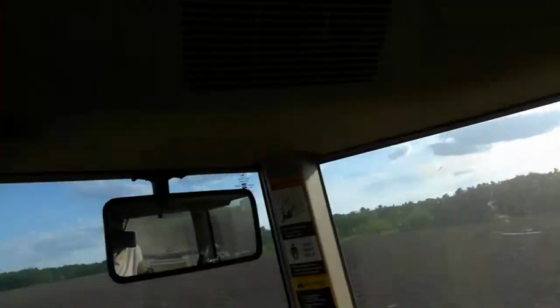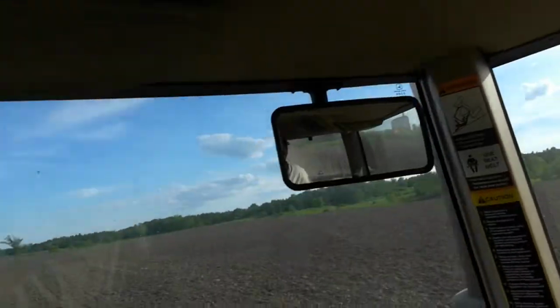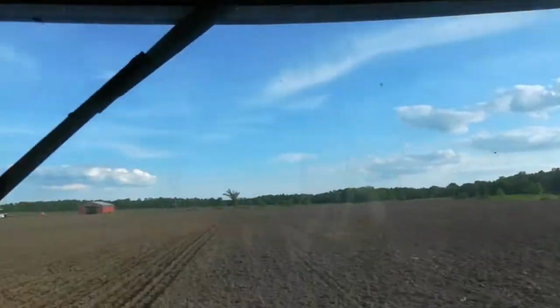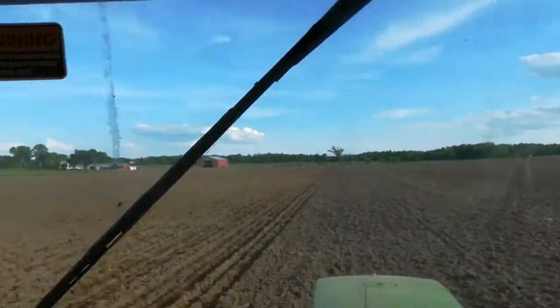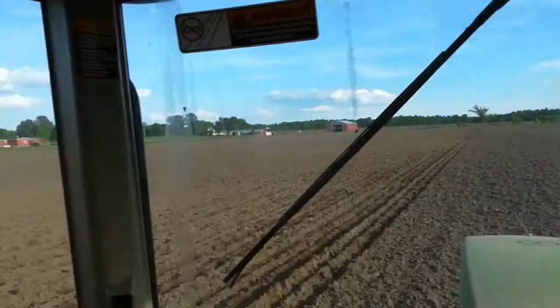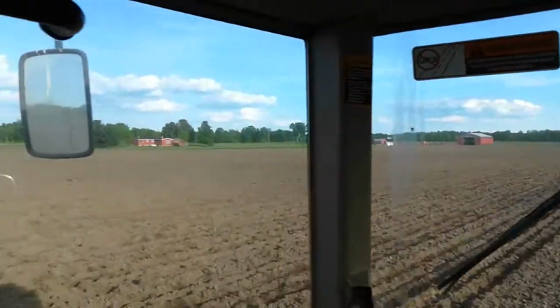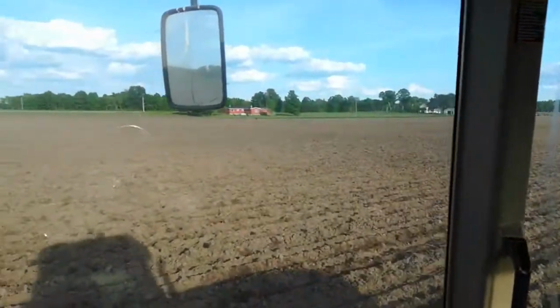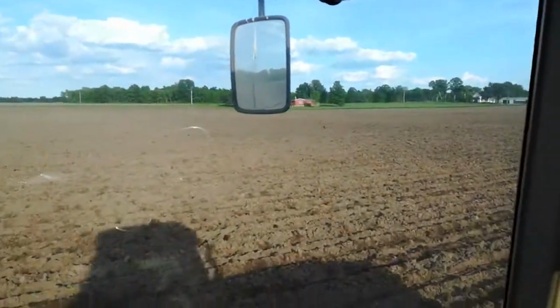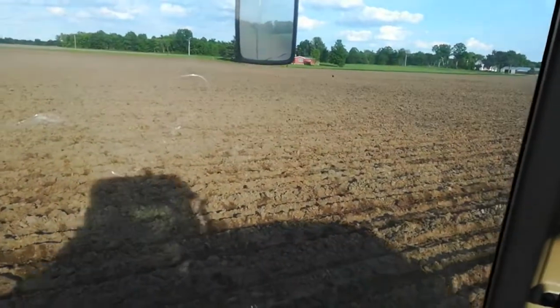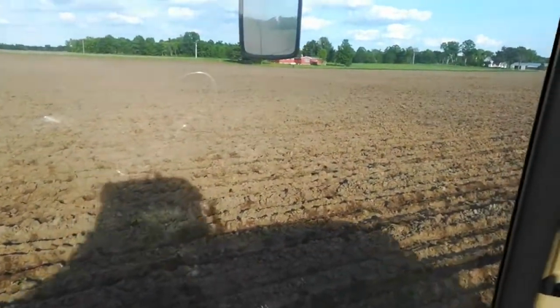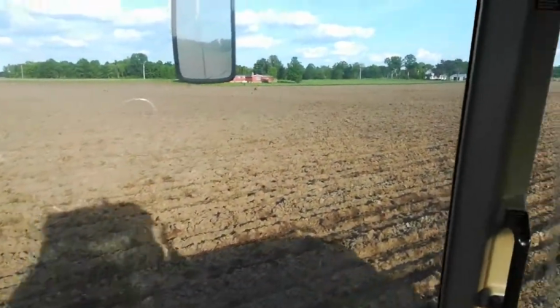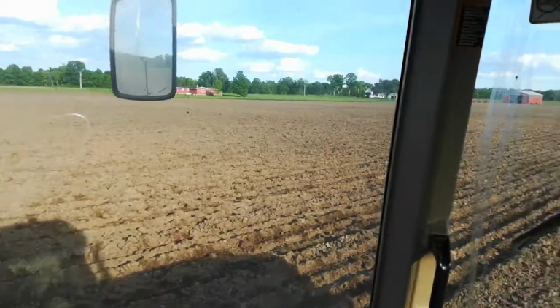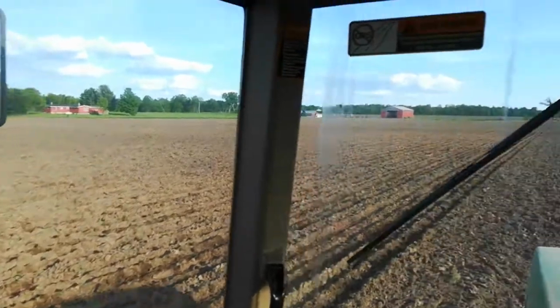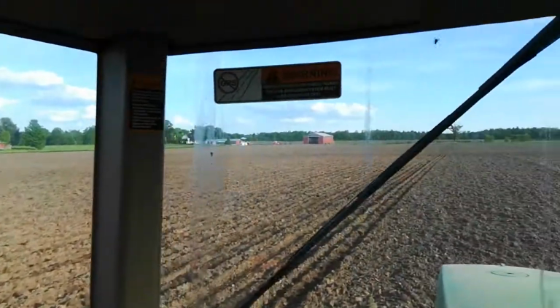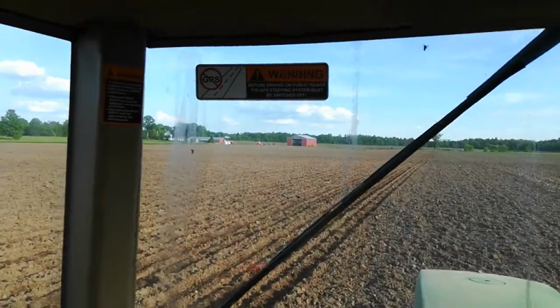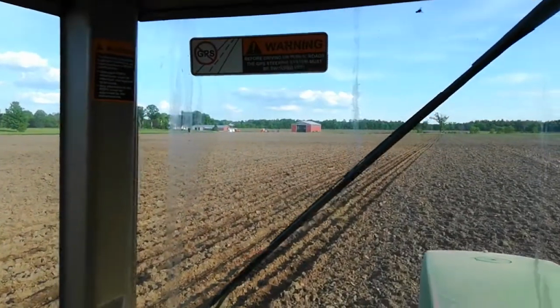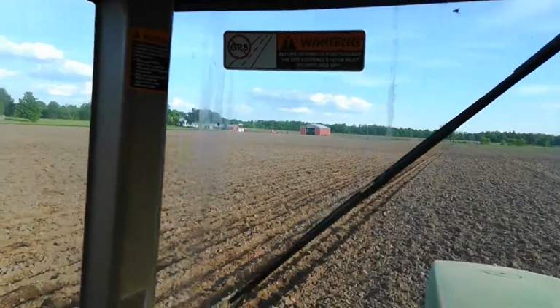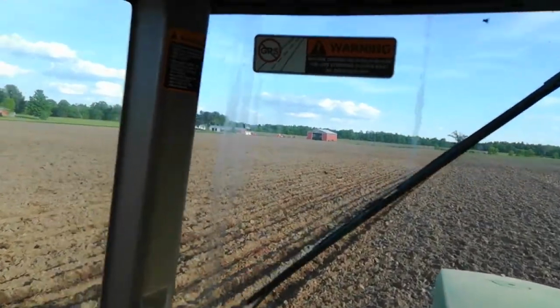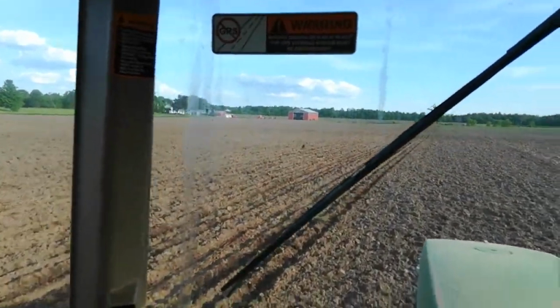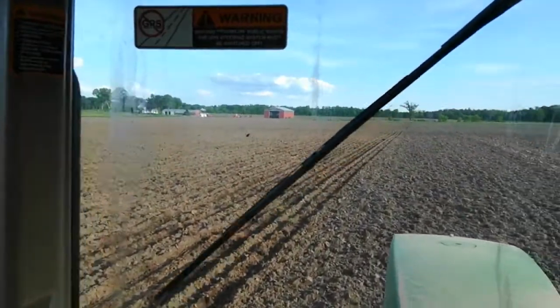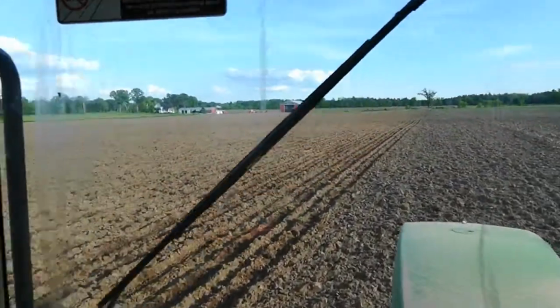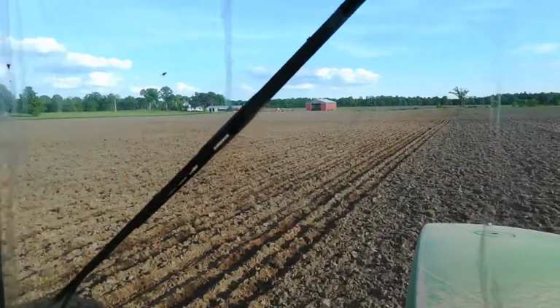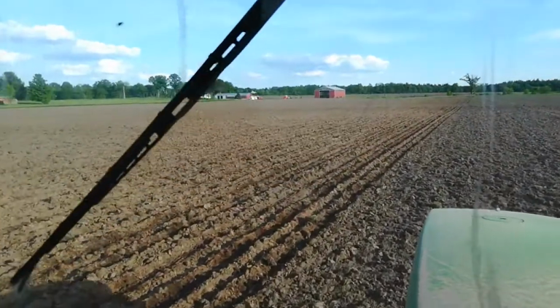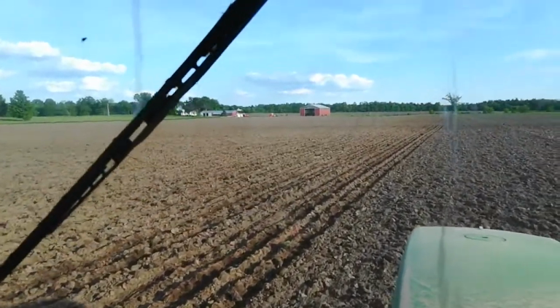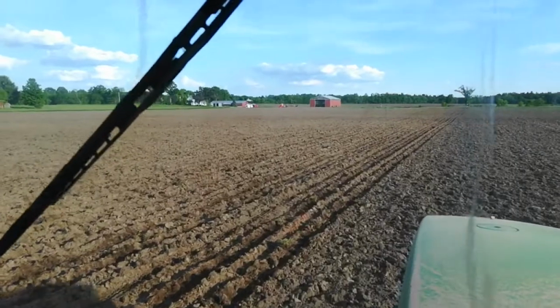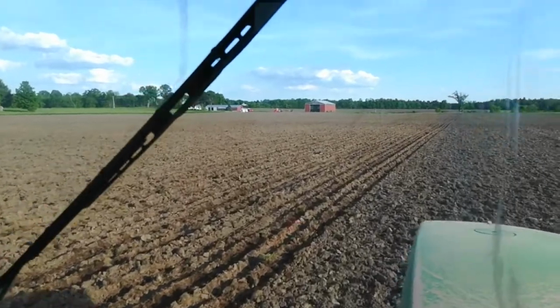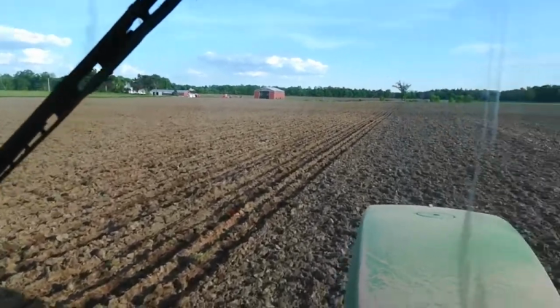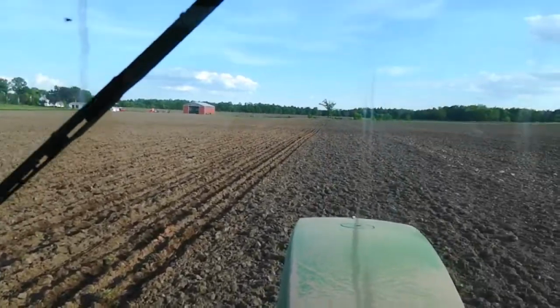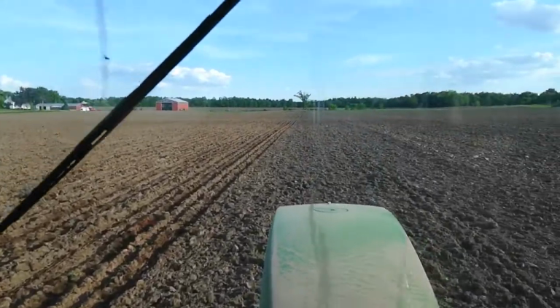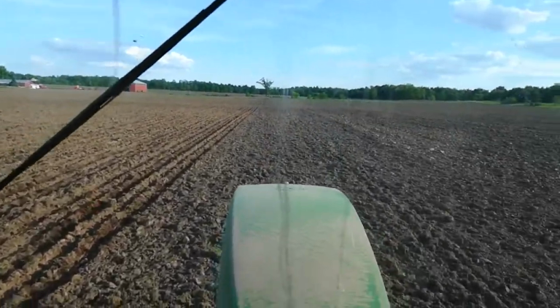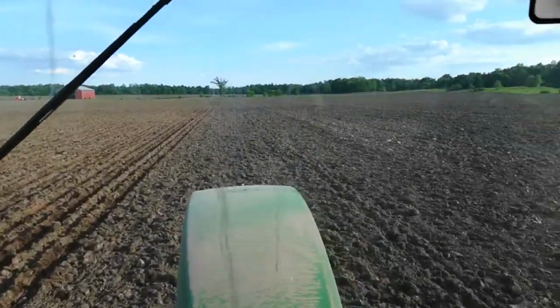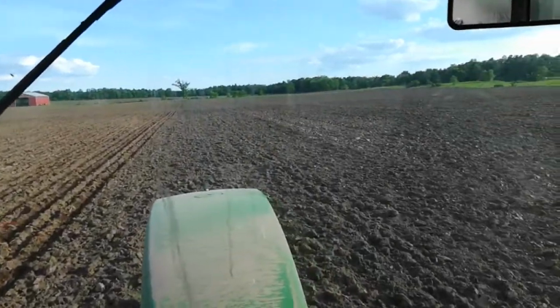I'm planting it two and a quarter inches deep here, down into moisture. Well, this has gotten kind of long even for part two, so luckily I am not too far away from home. We'll see what we can get done today. Catch you later.